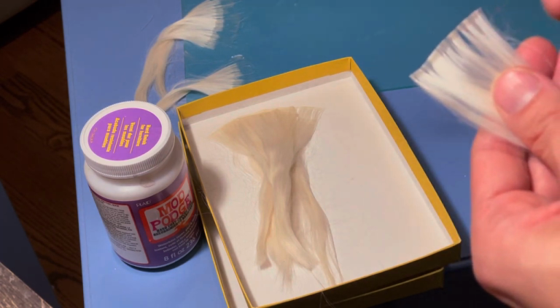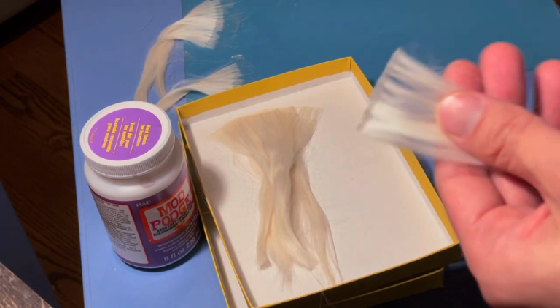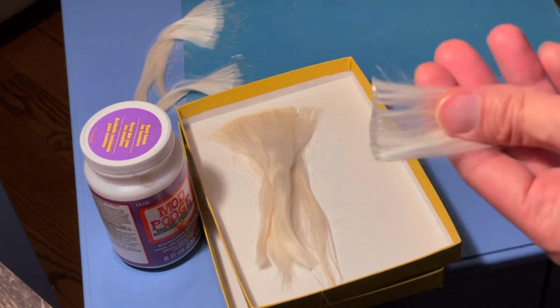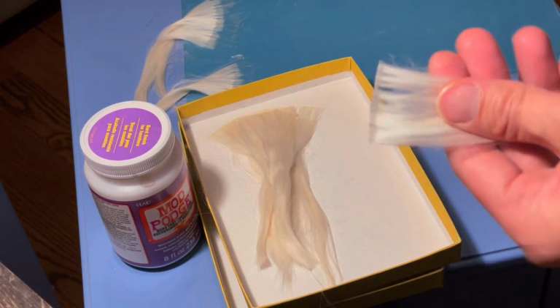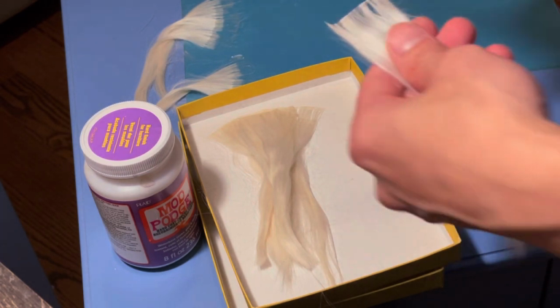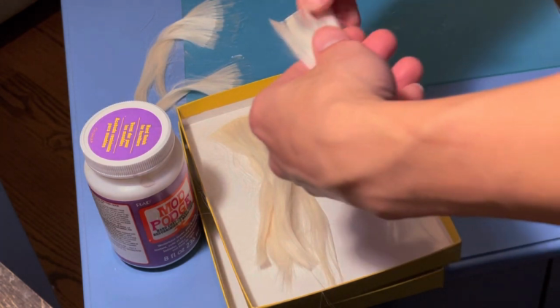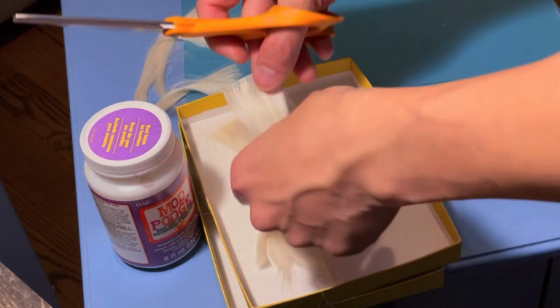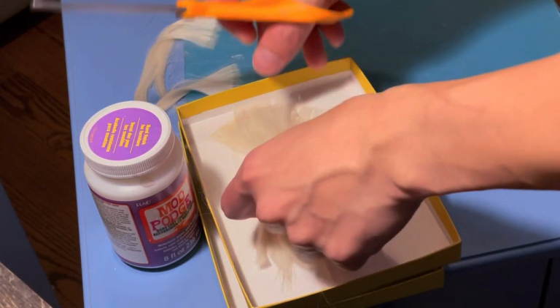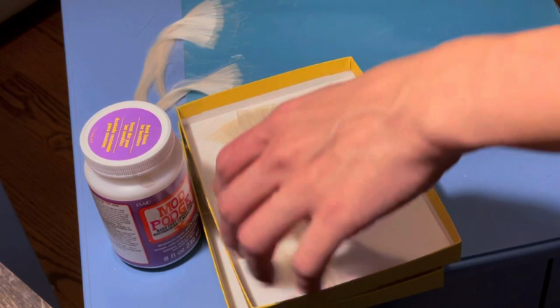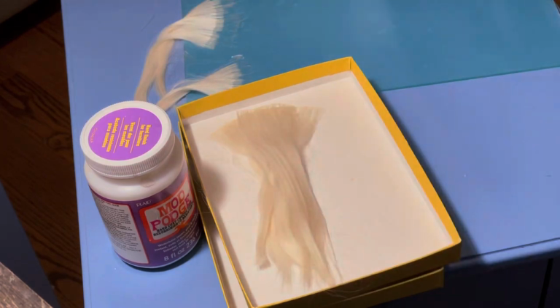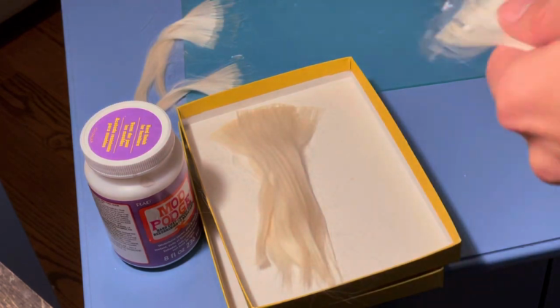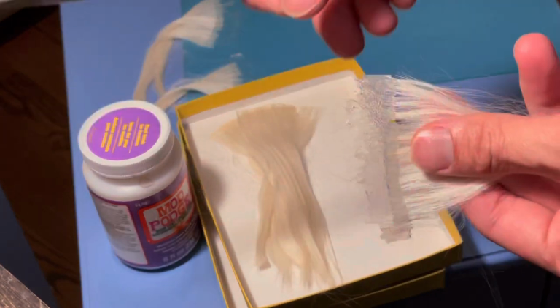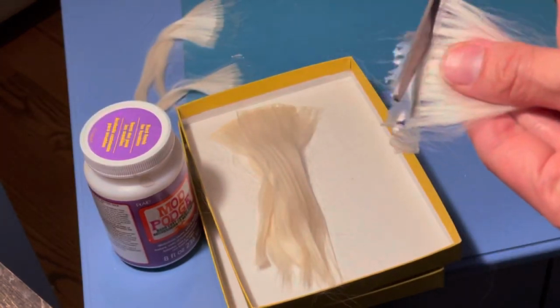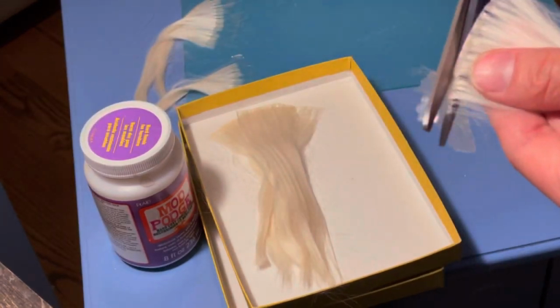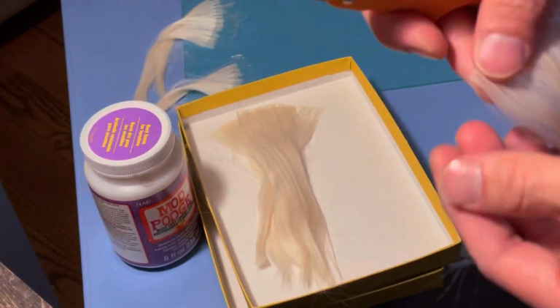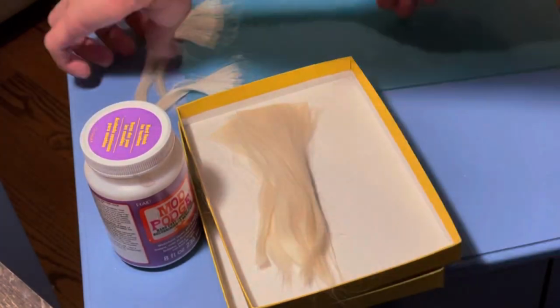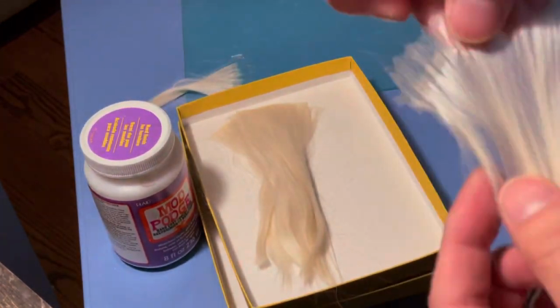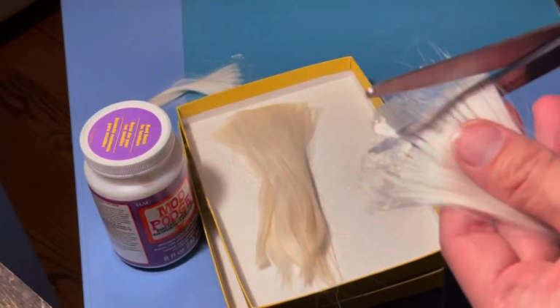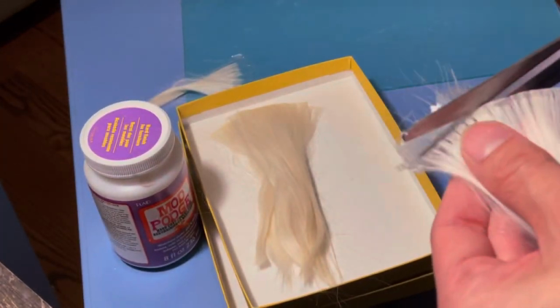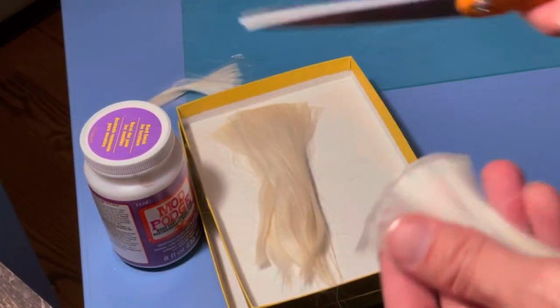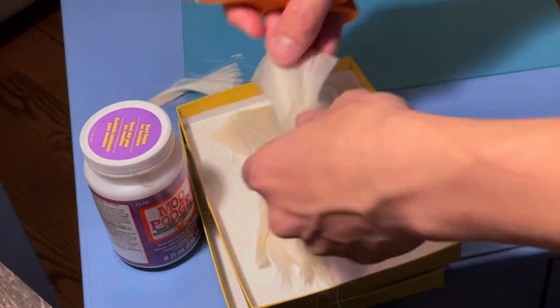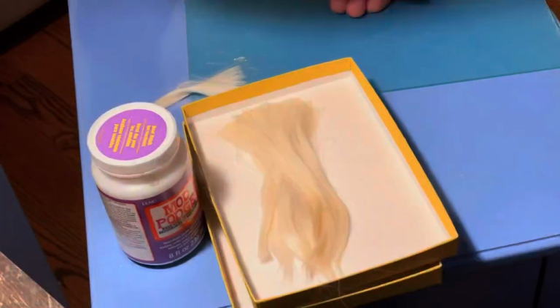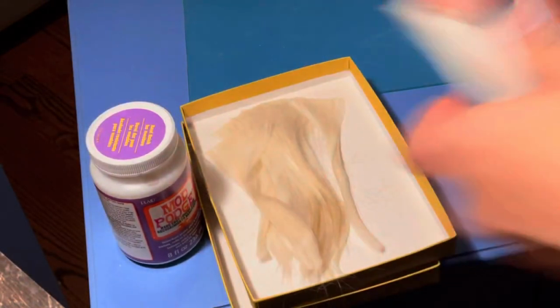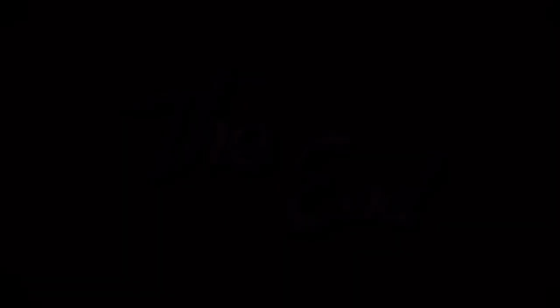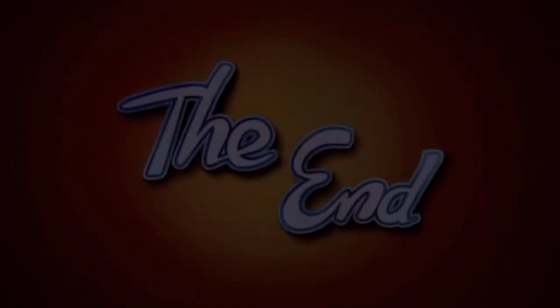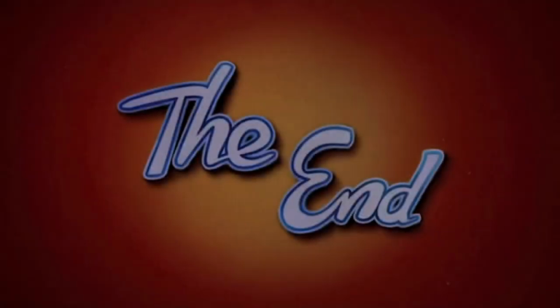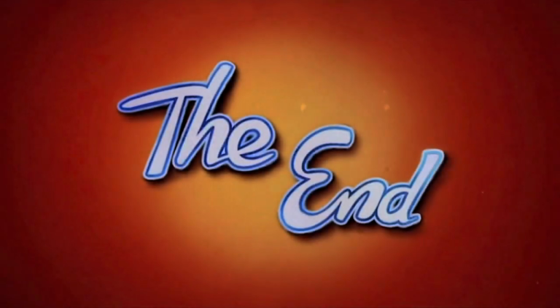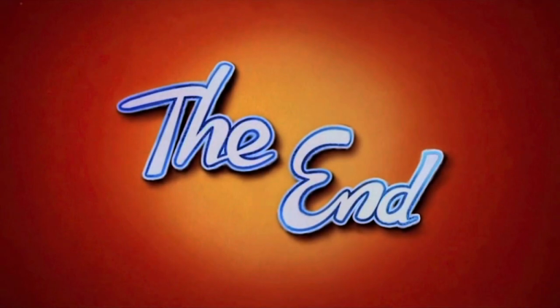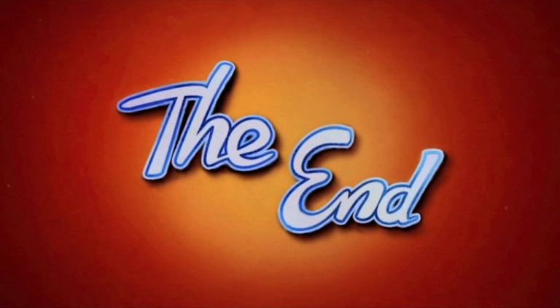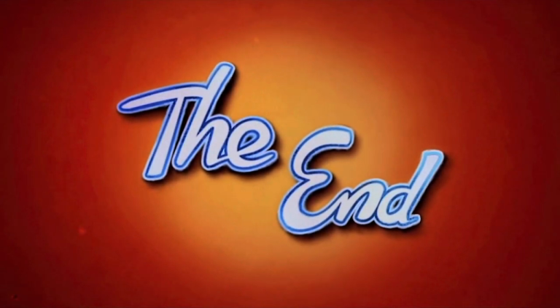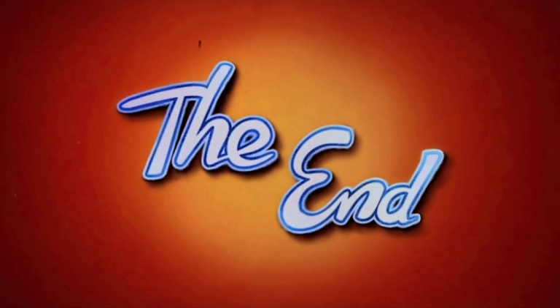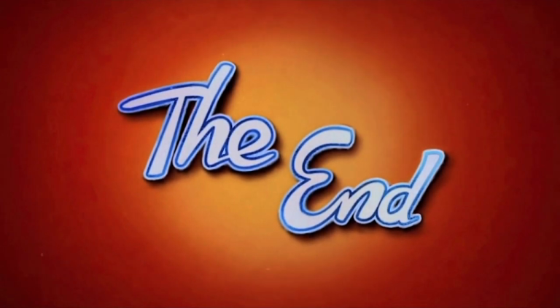They are now ready for the next step. Thank you for watching, I hope this video is useful. Don't forget to subscribe to see more videos. Bye!